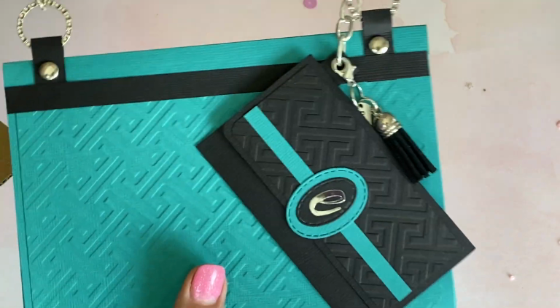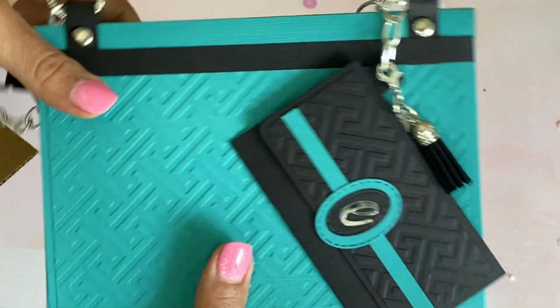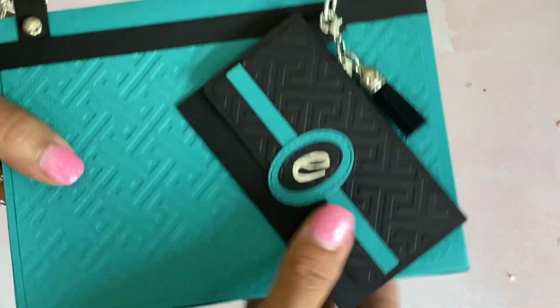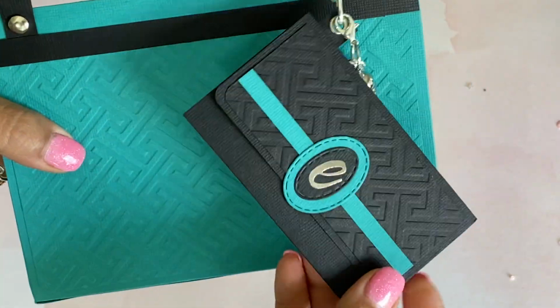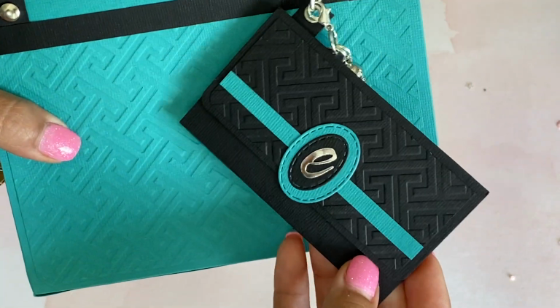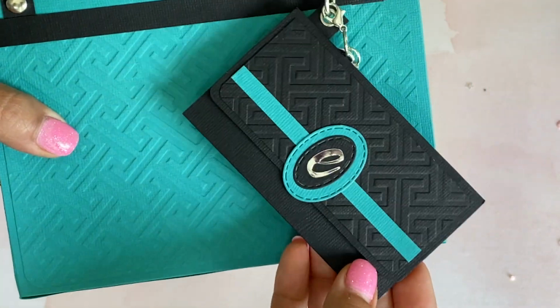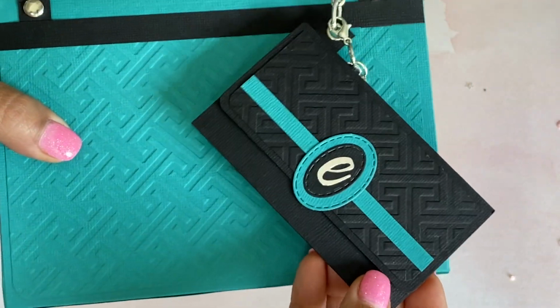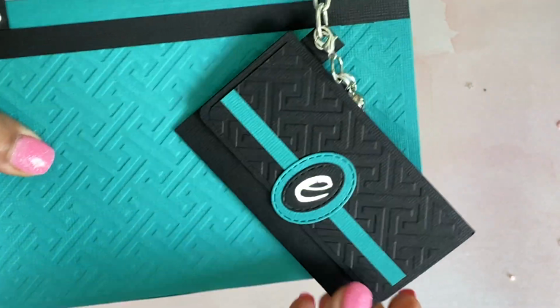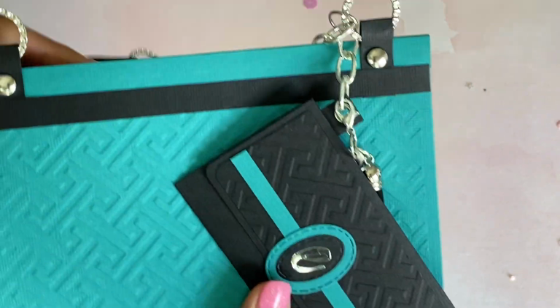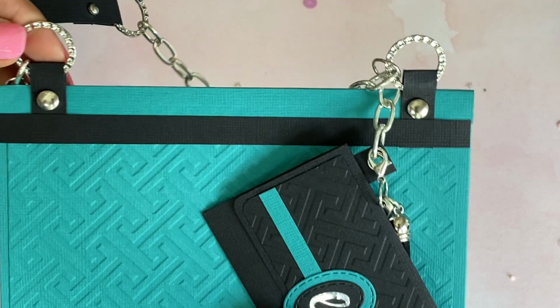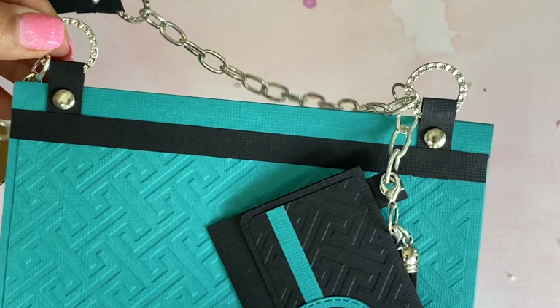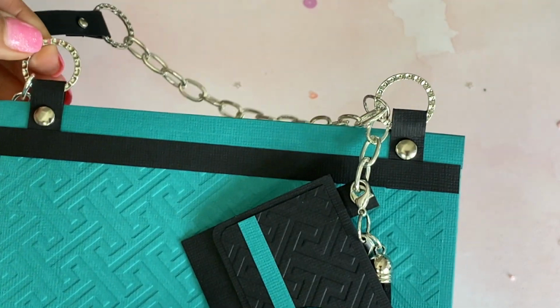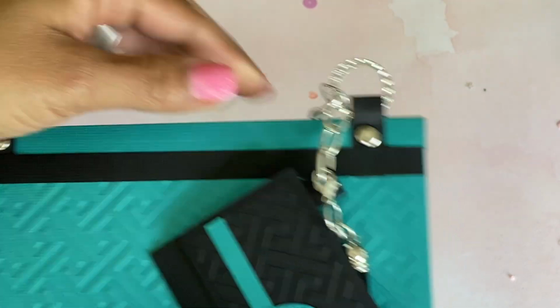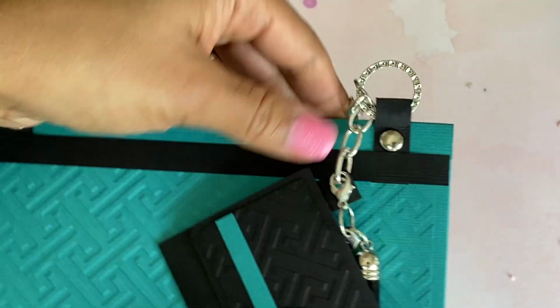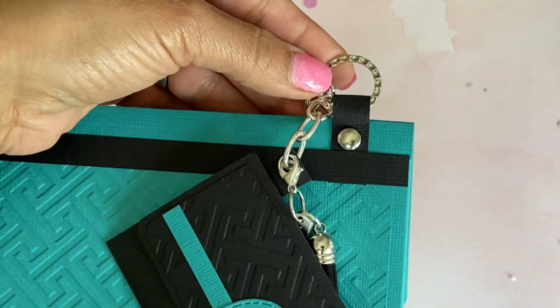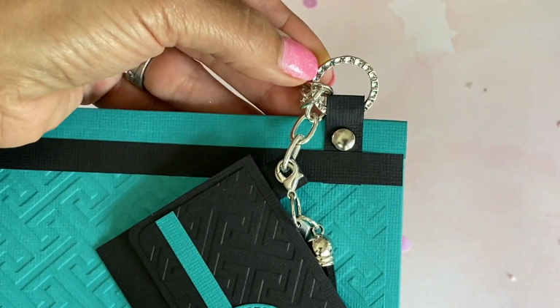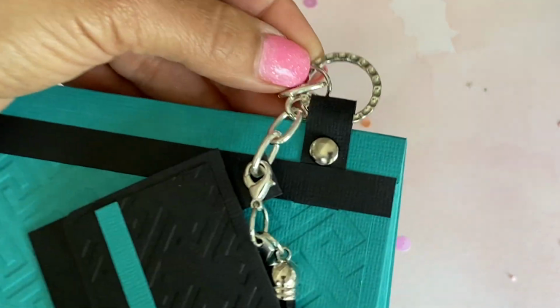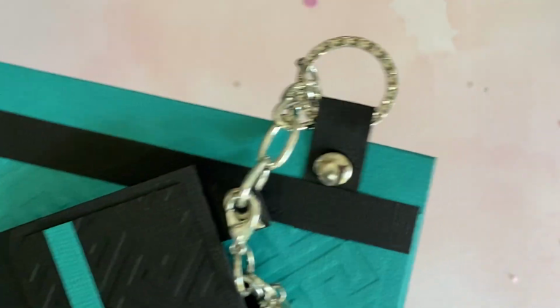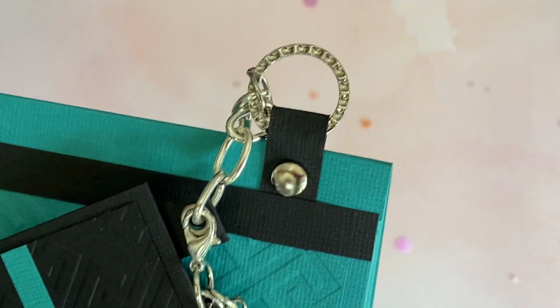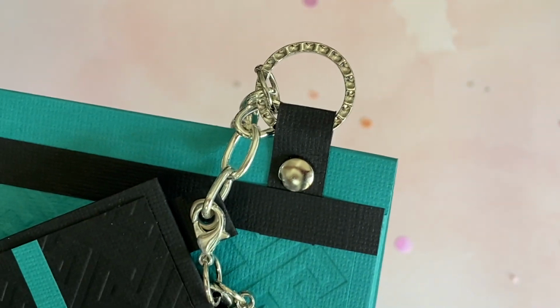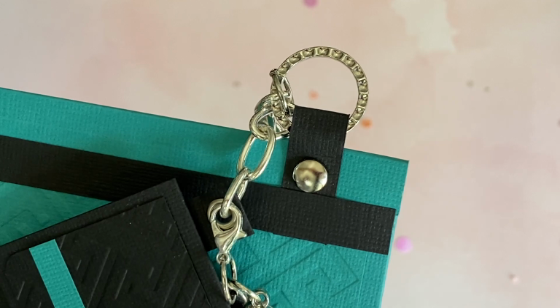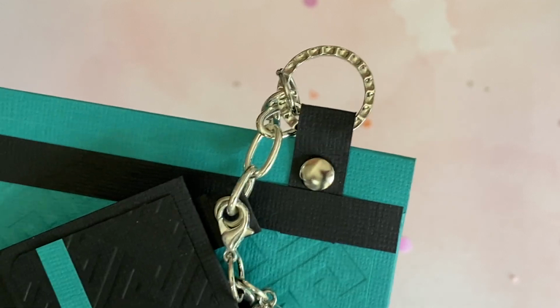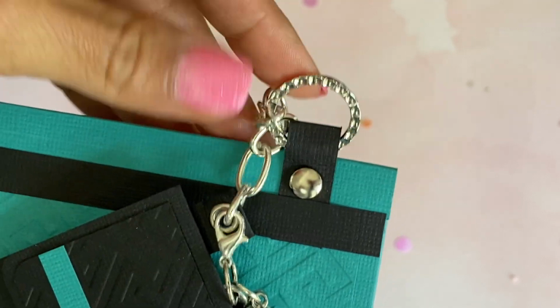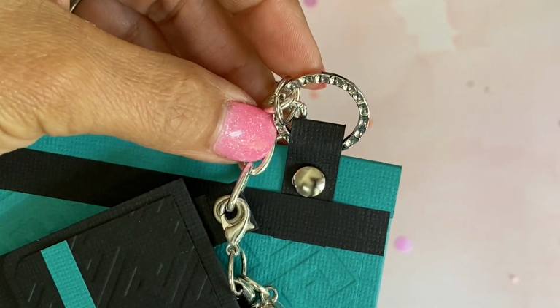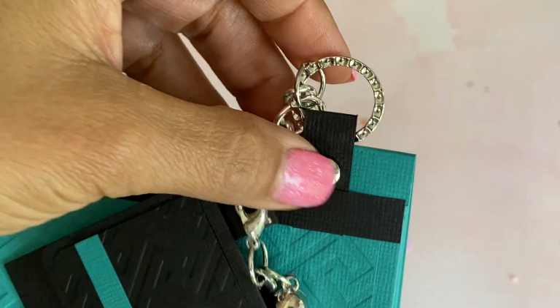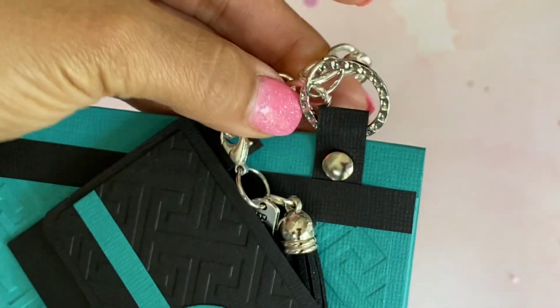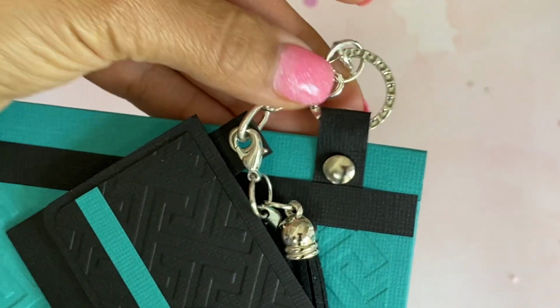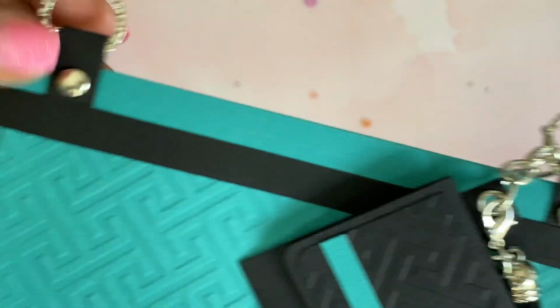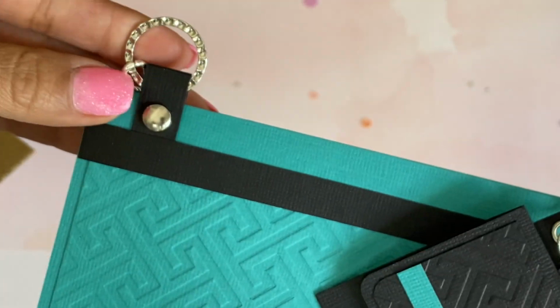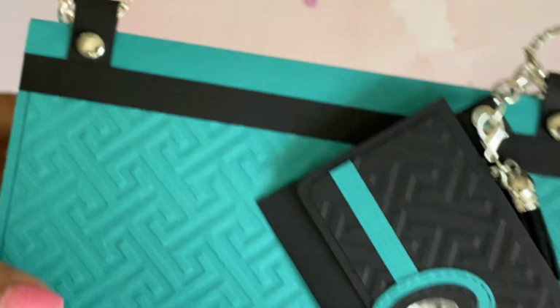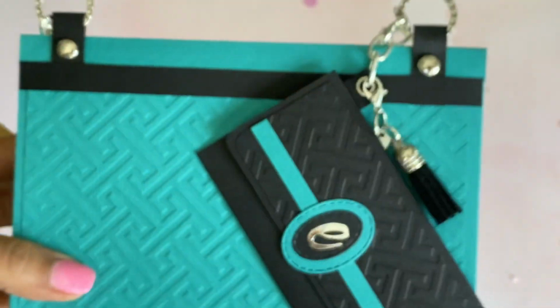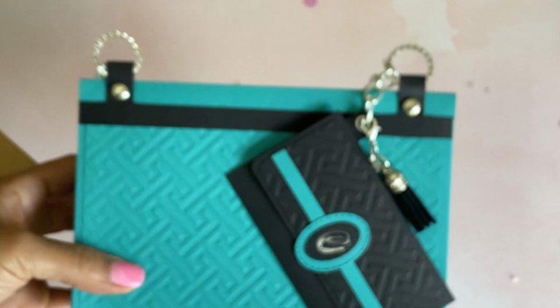It even has a little mini wallet attached to it — how cute! Look at these details. I'm just gonna get in a little closer so you guys can see all the detail of her purse. Super, super cute!